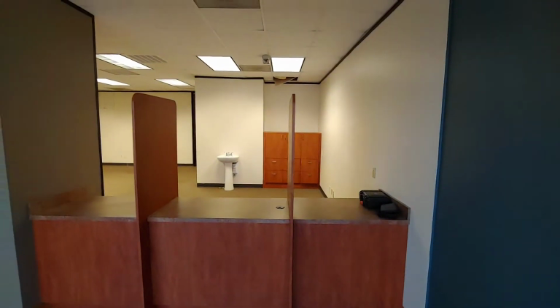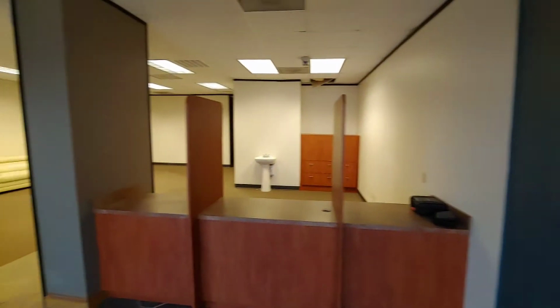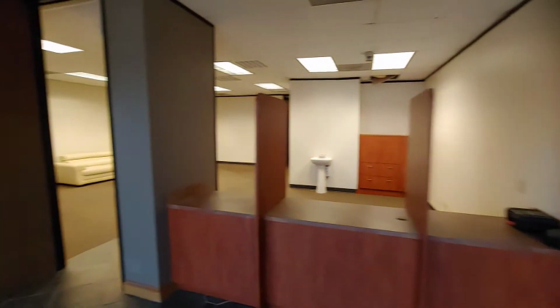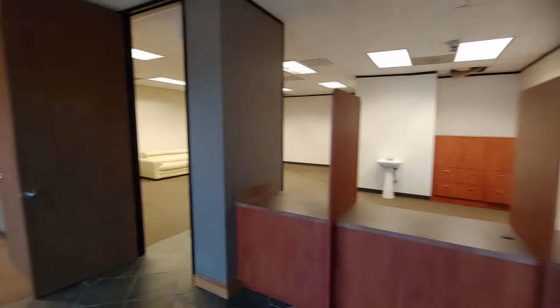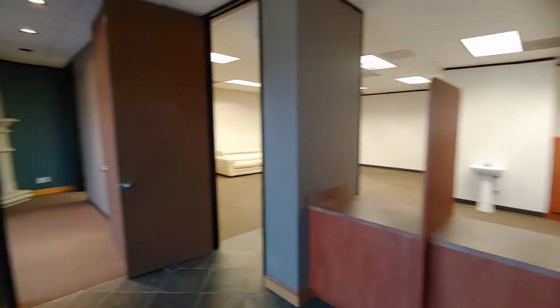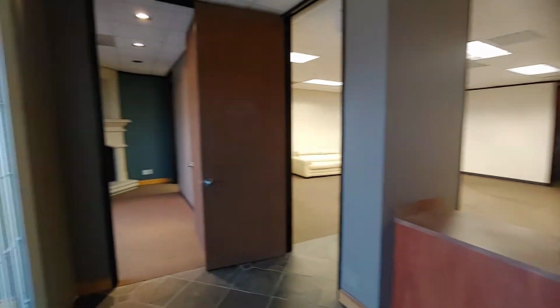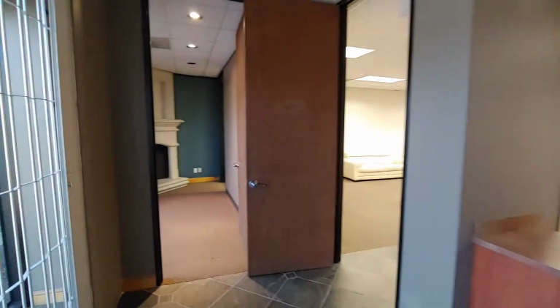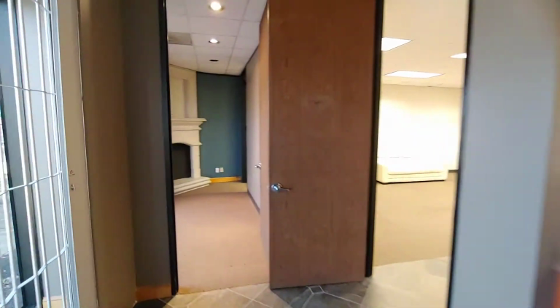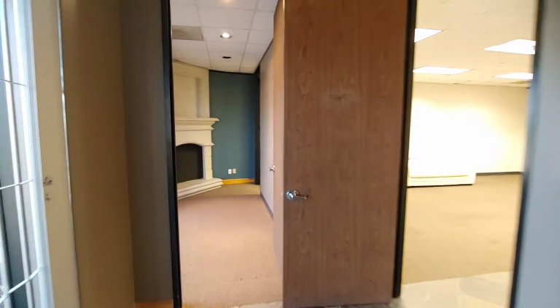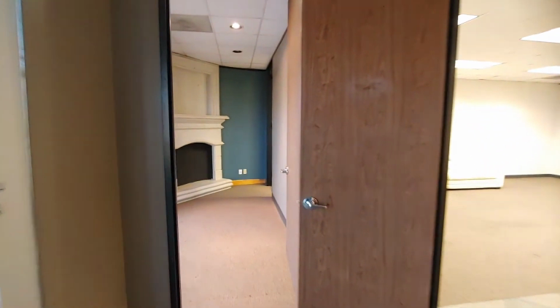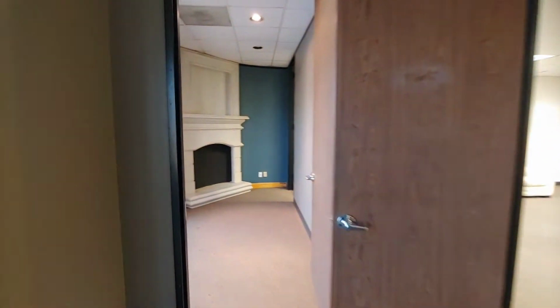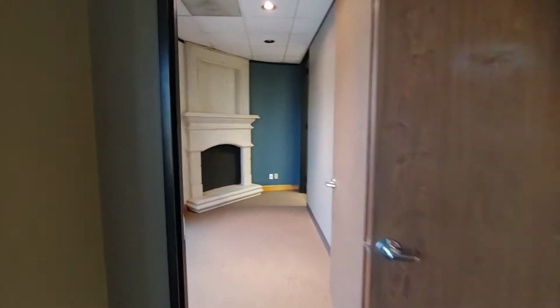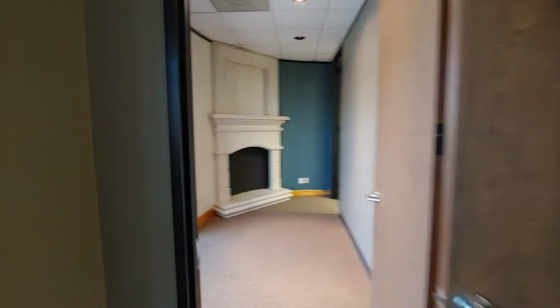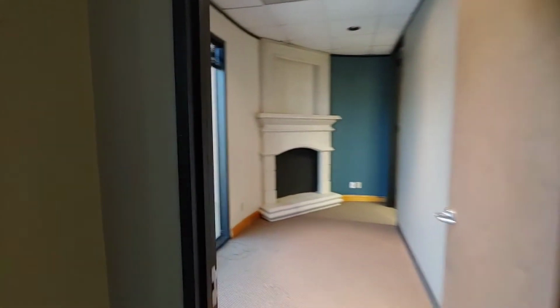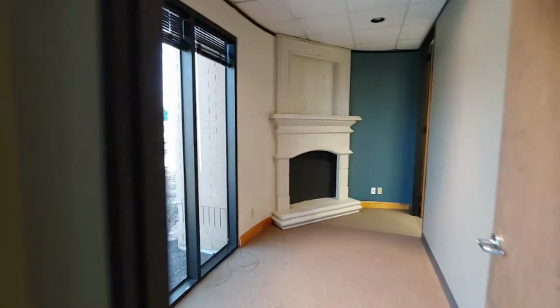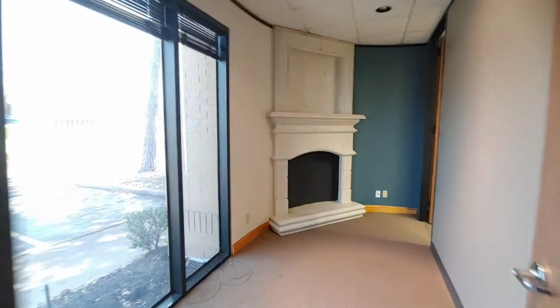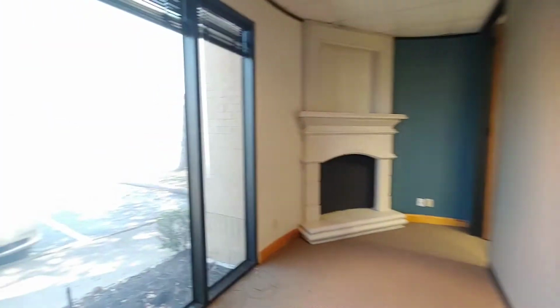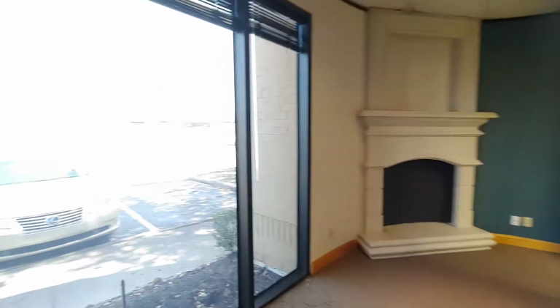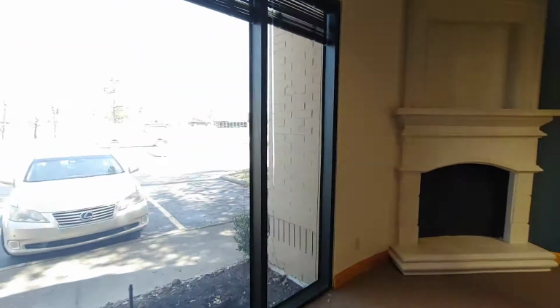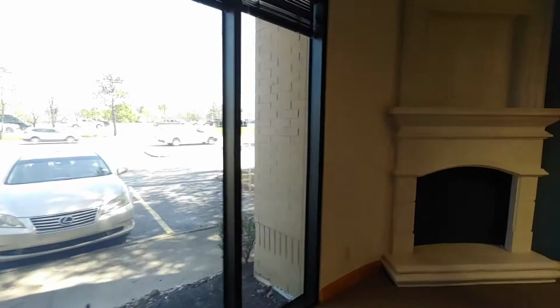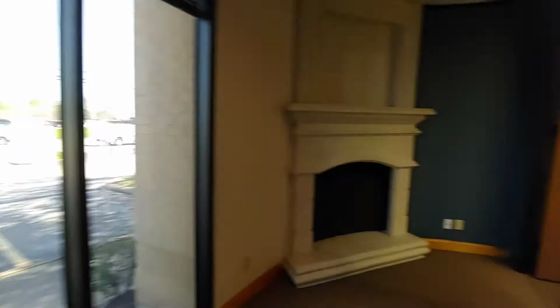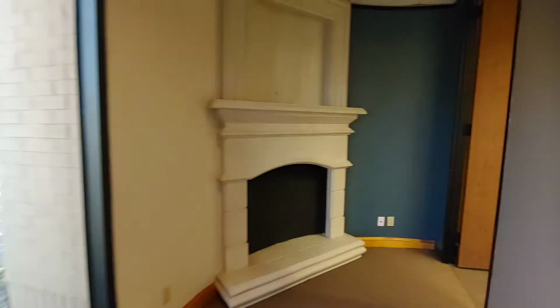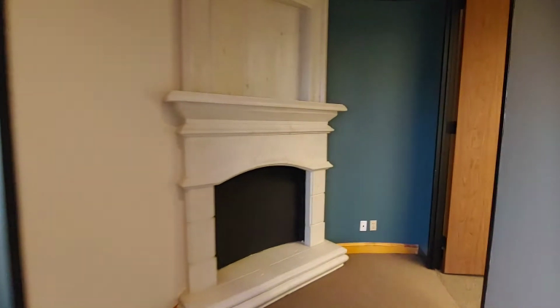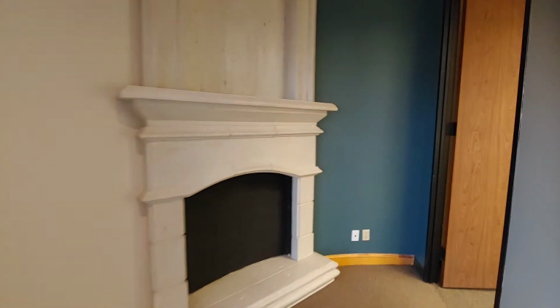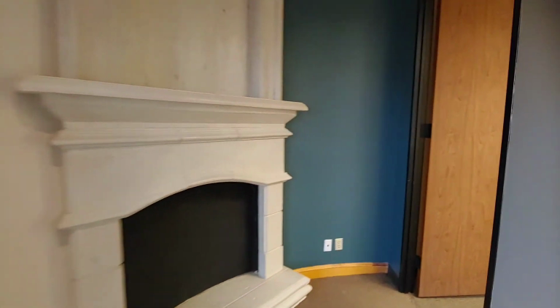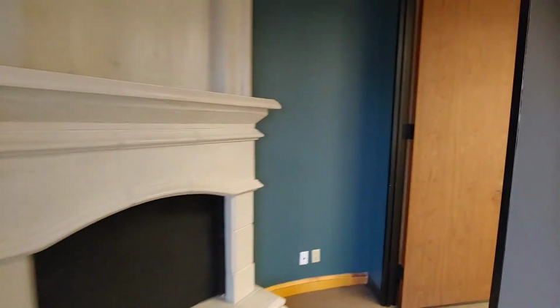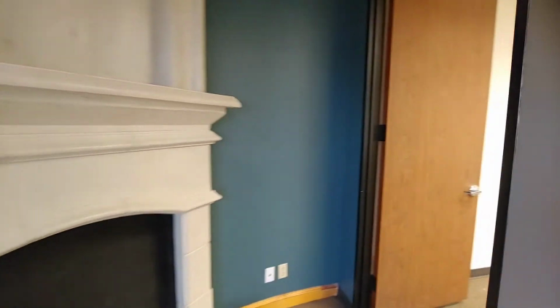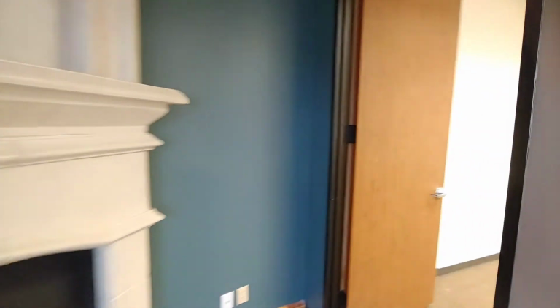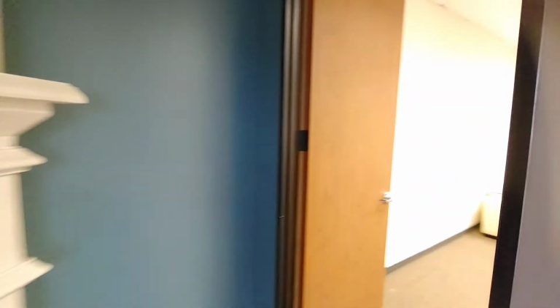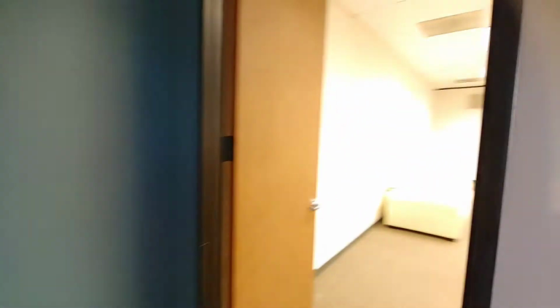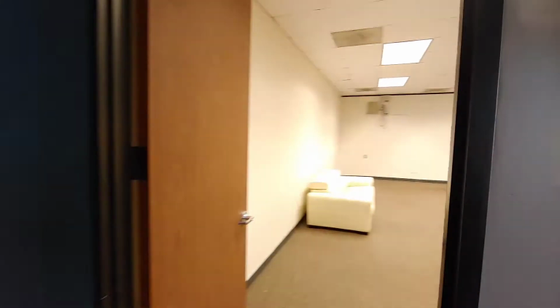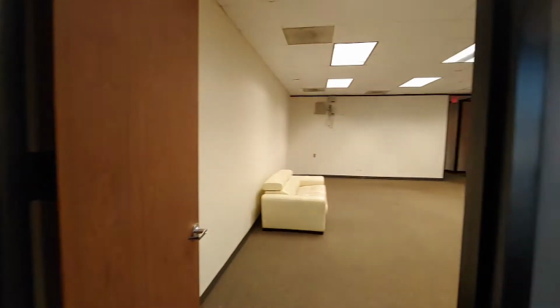This is the entrance from the main door, this is the waiting room, and this is a false chimney — aesthetically pleasing.